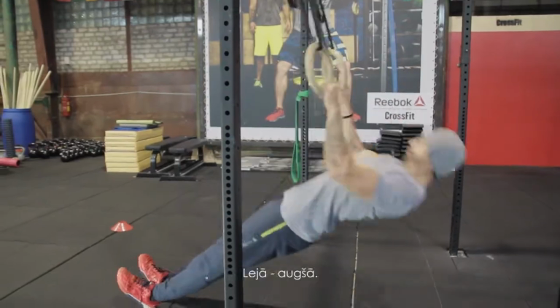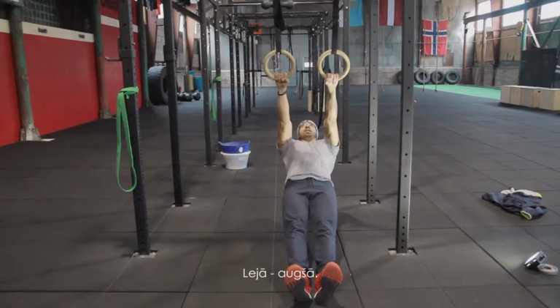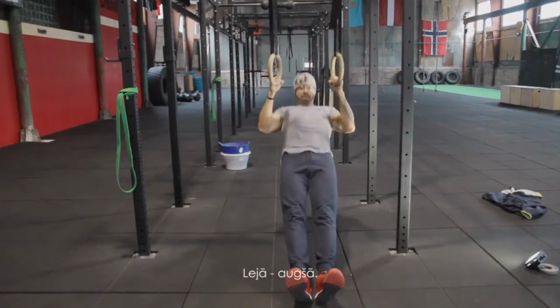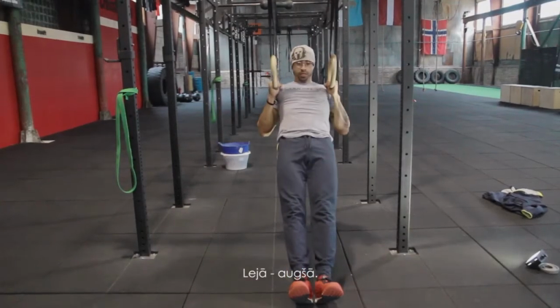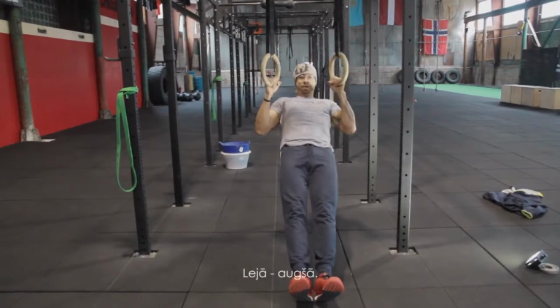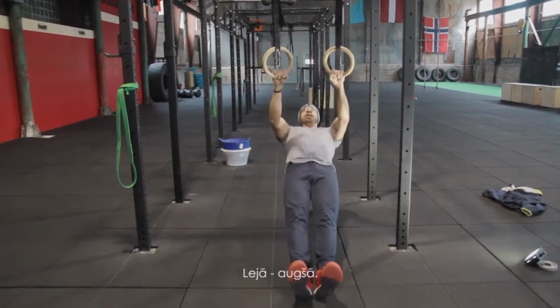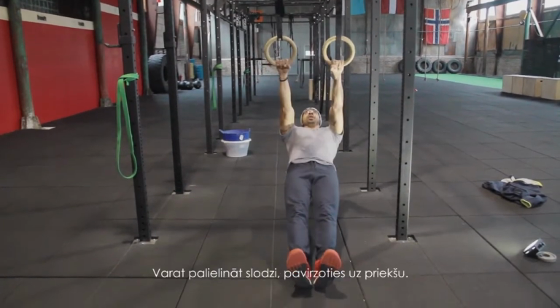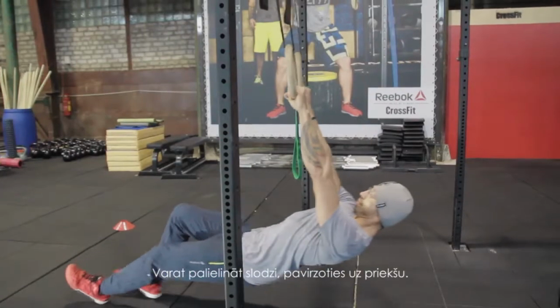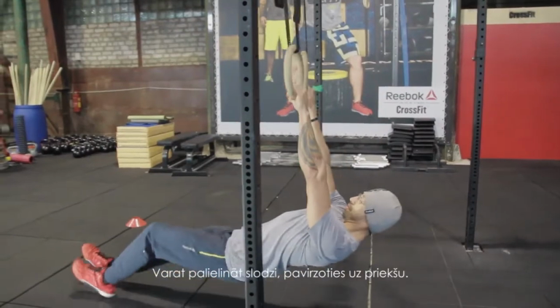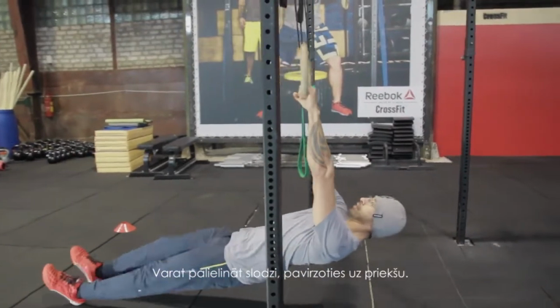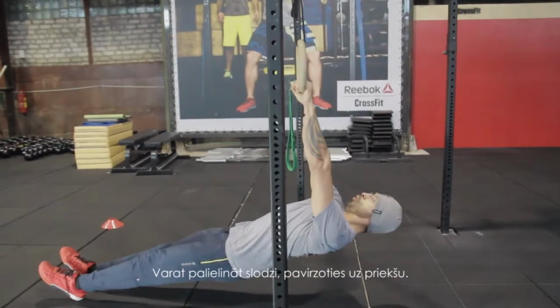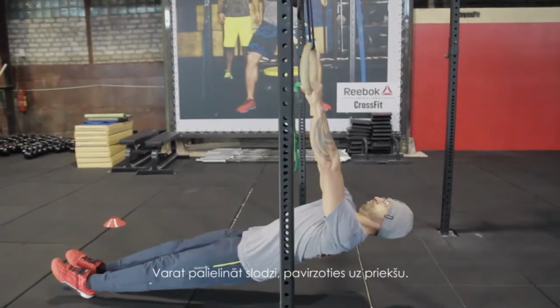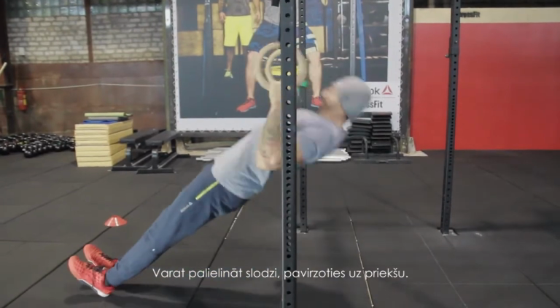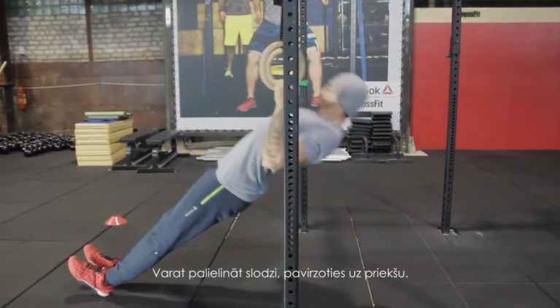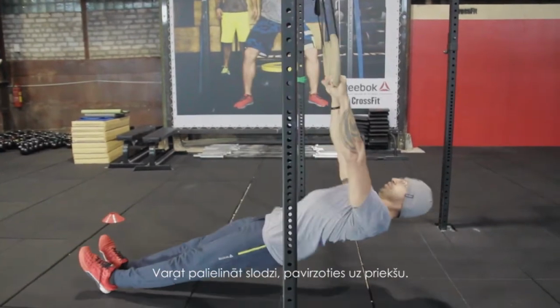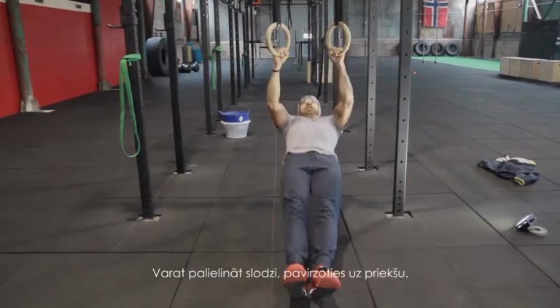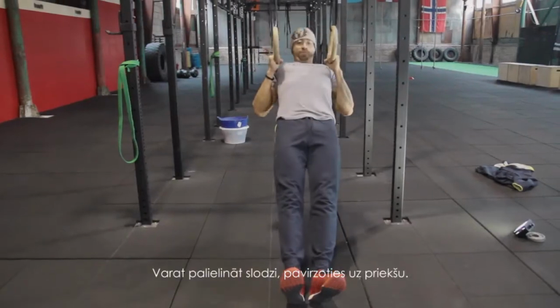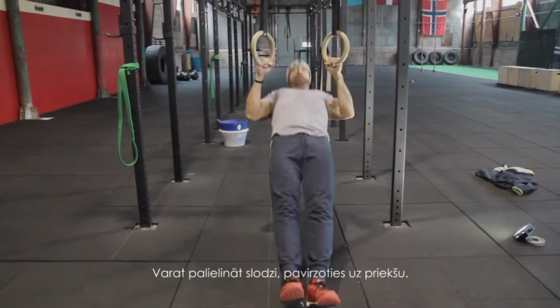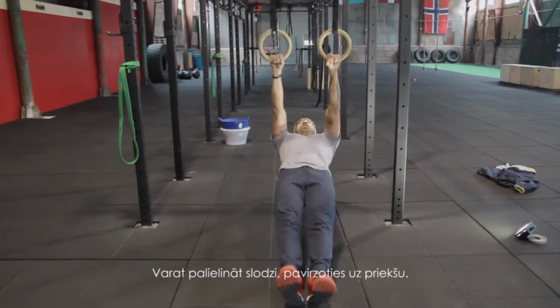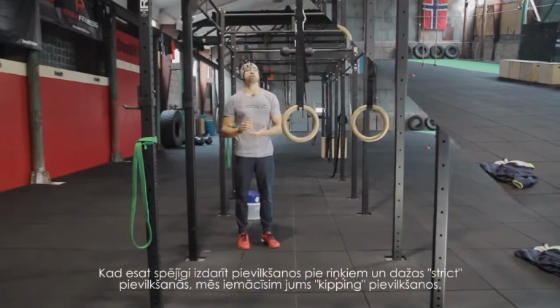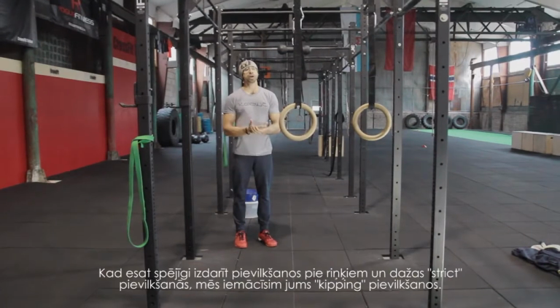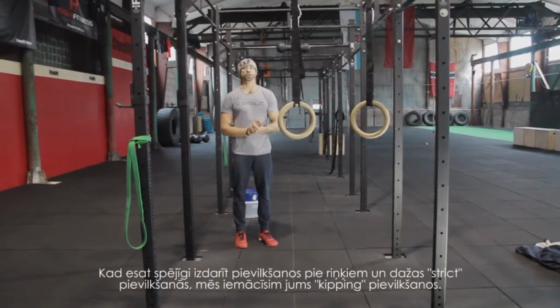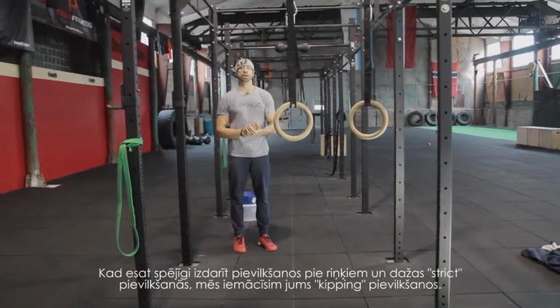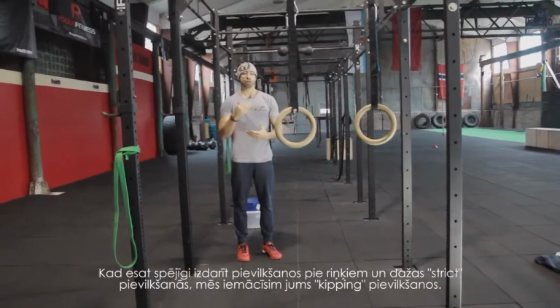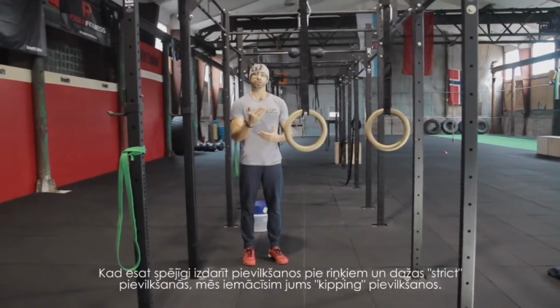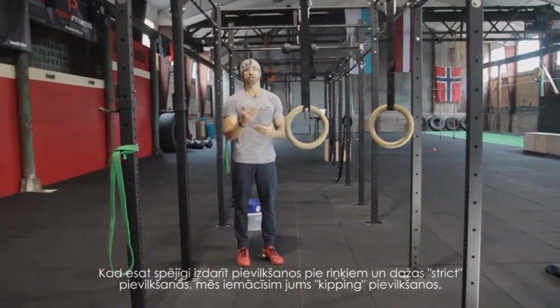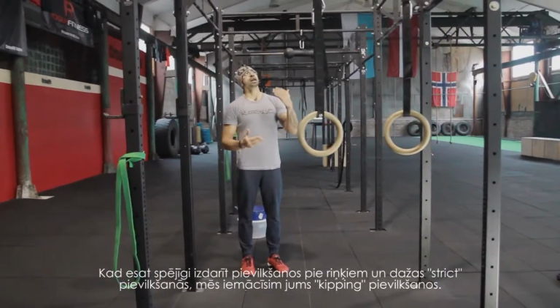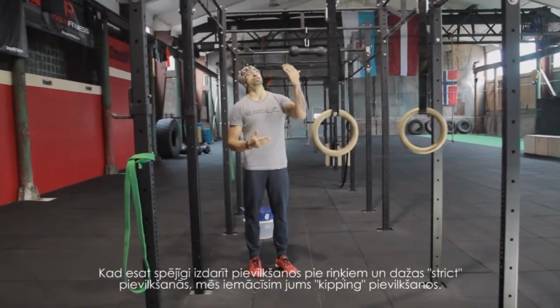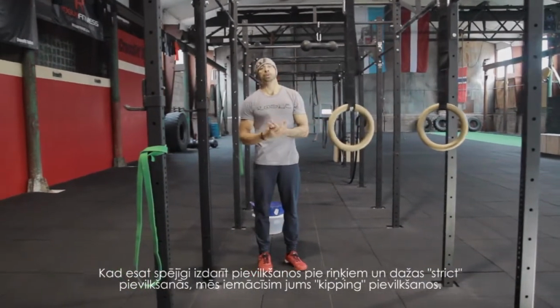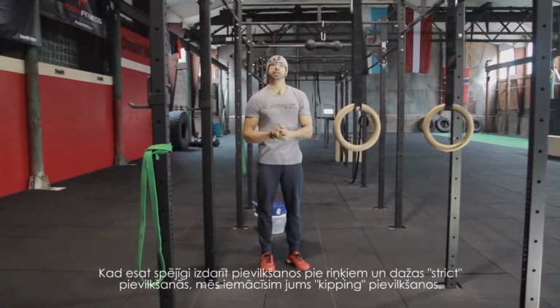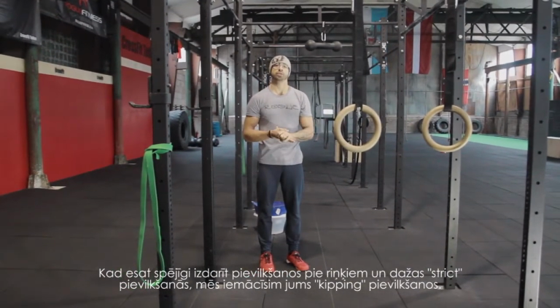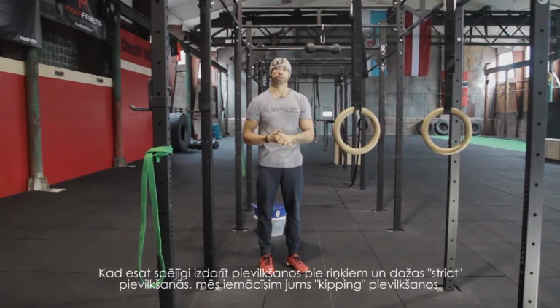Open, and stand up. You can increase the difficulty level by going even further forward with your feet.